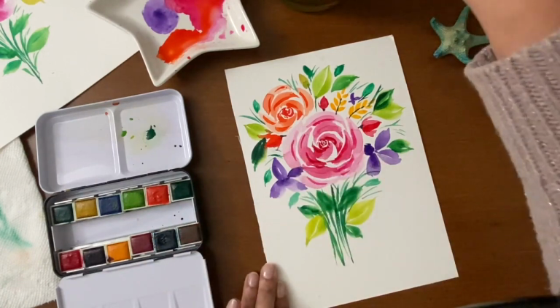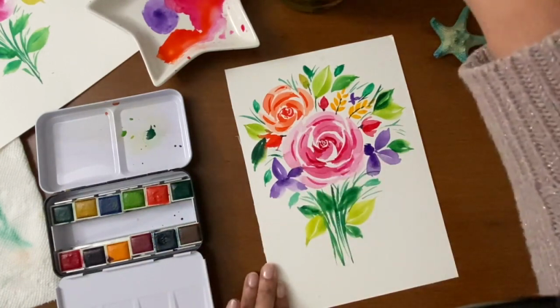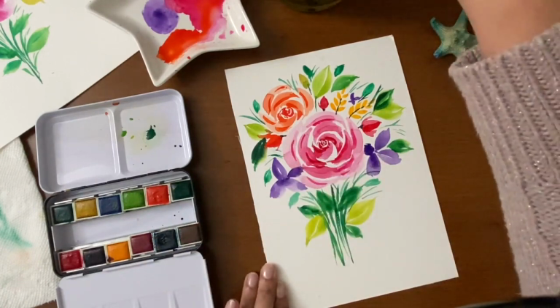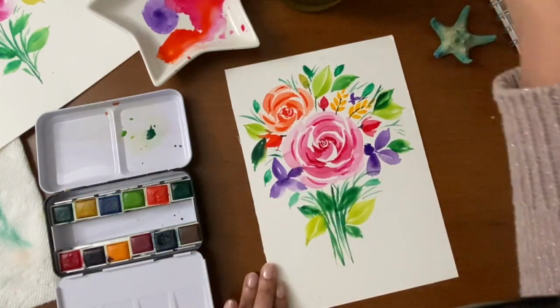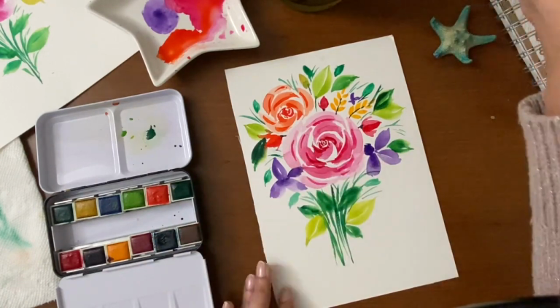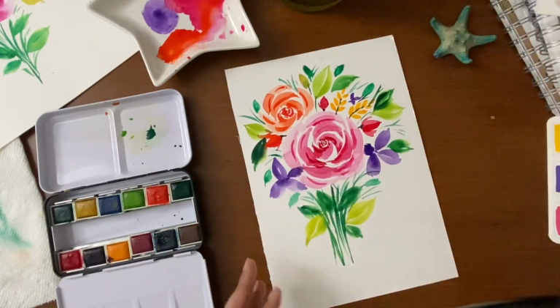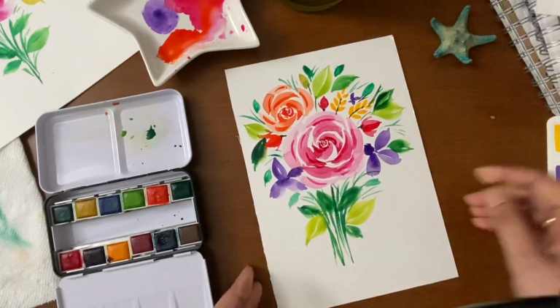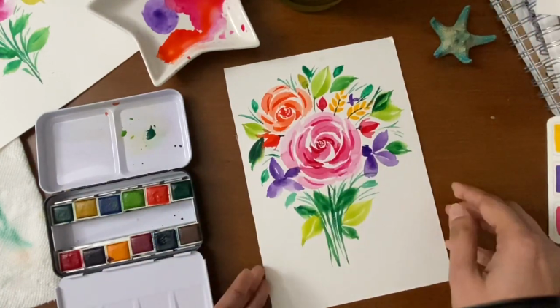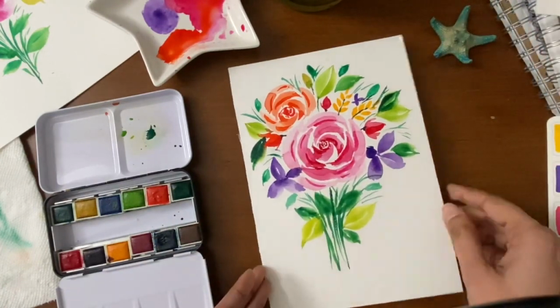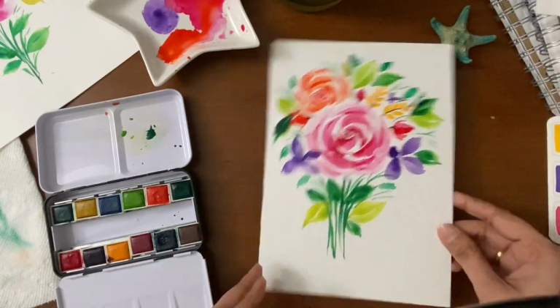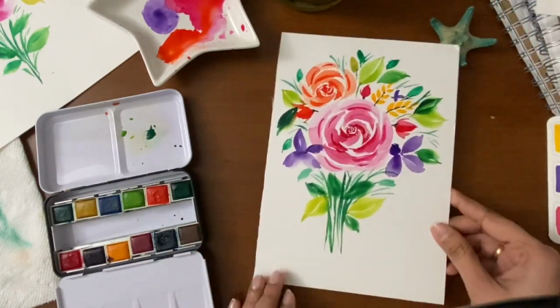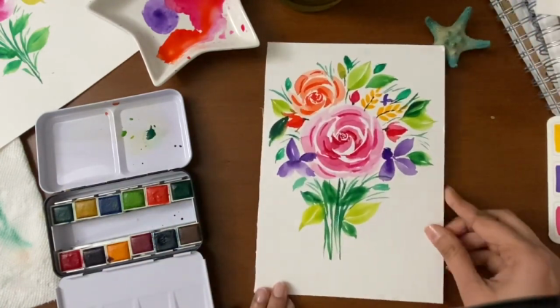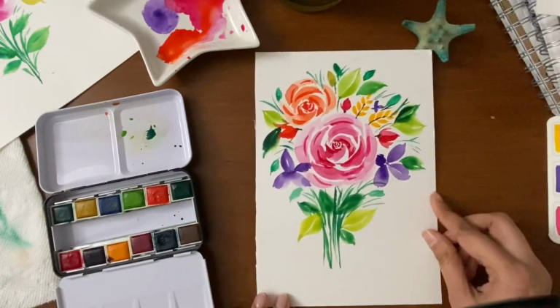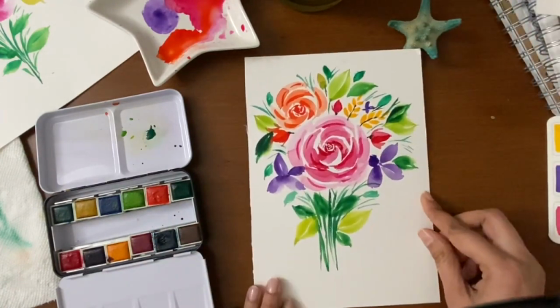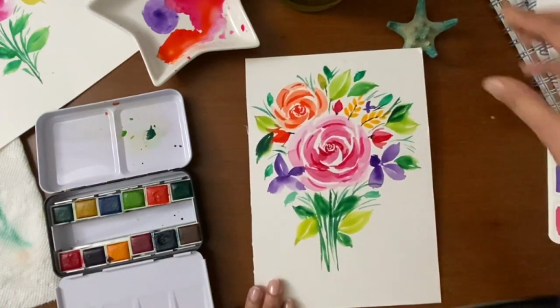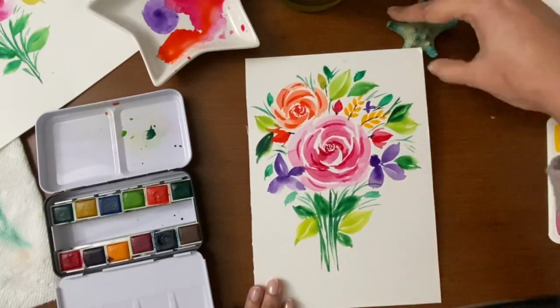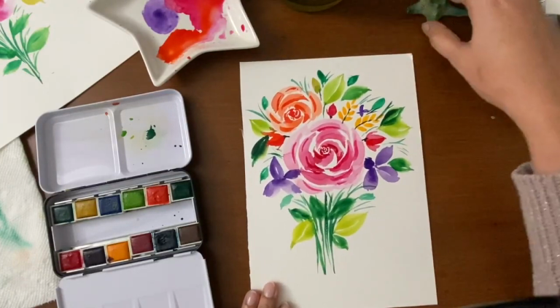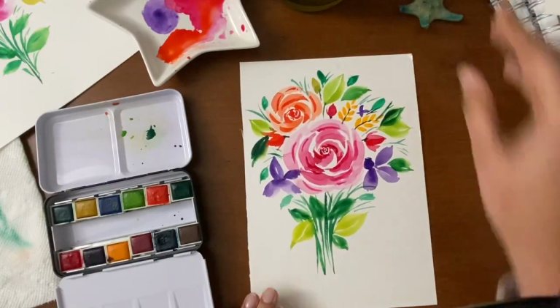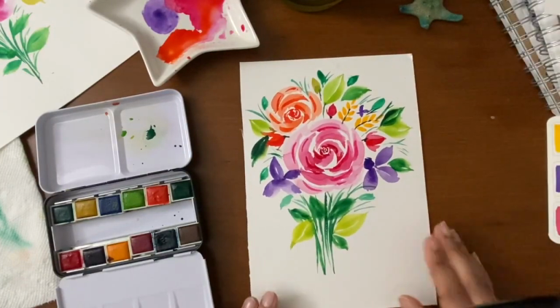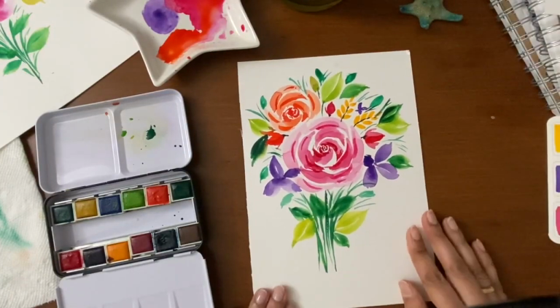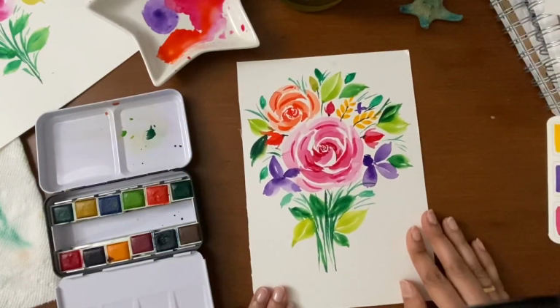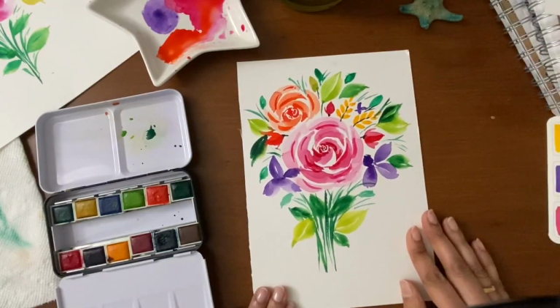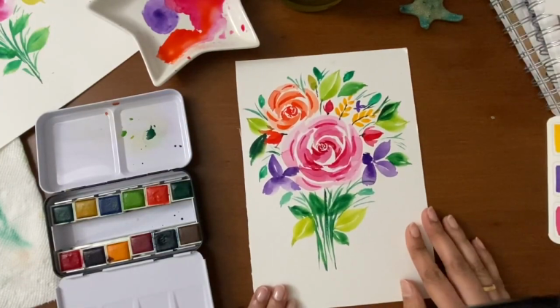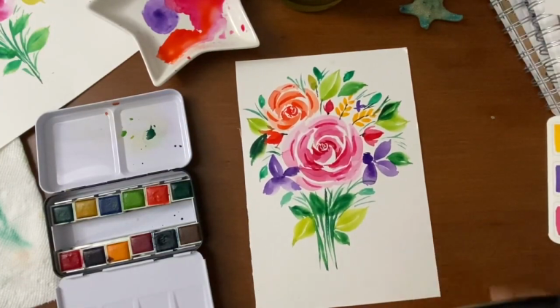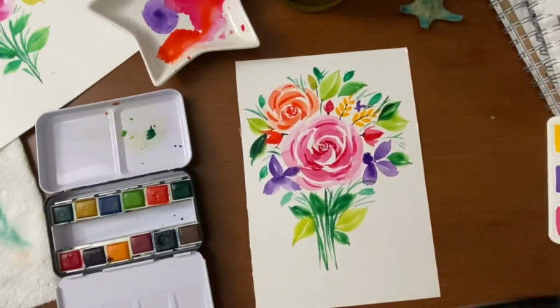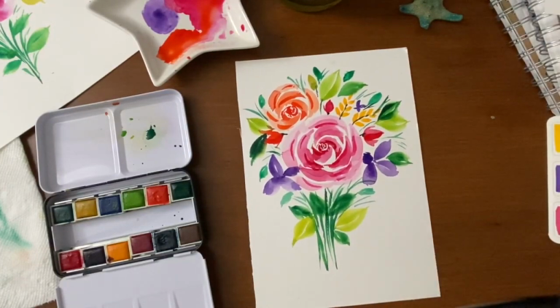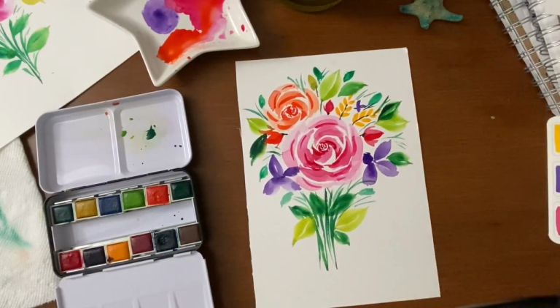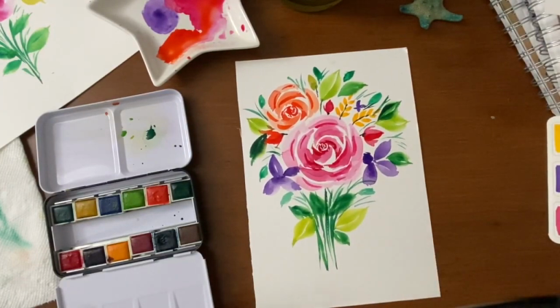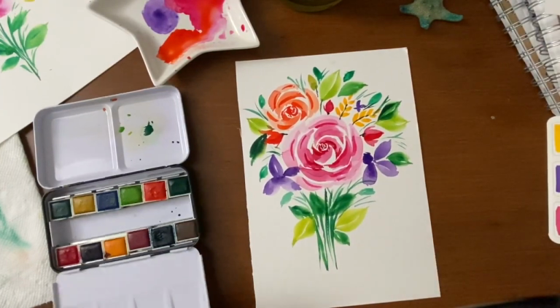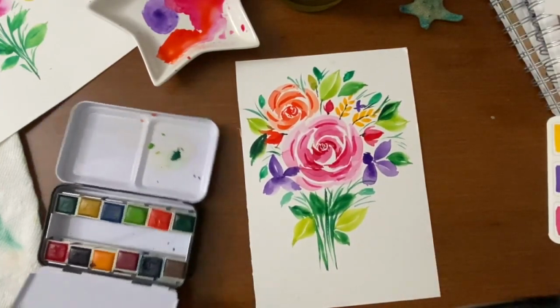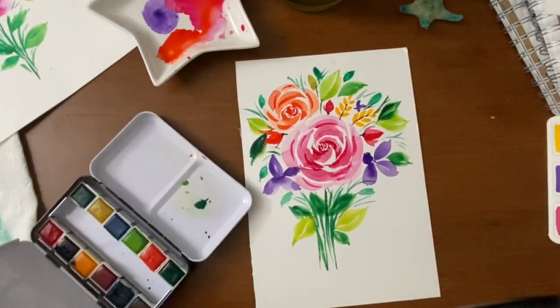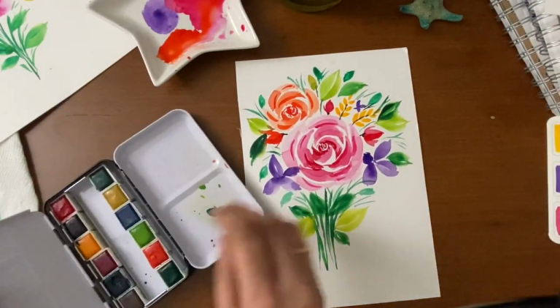We are done painting the florals, and I hope you all liked it. I really enjoyed painting these florals a lot. Thanks for watching.